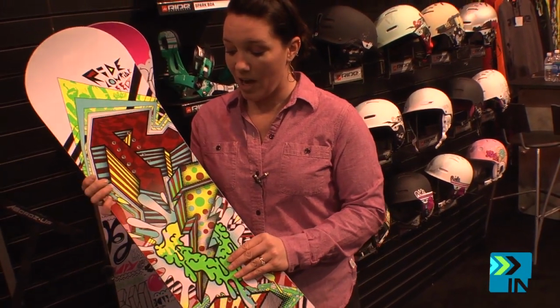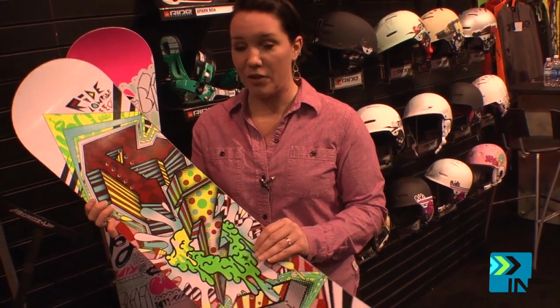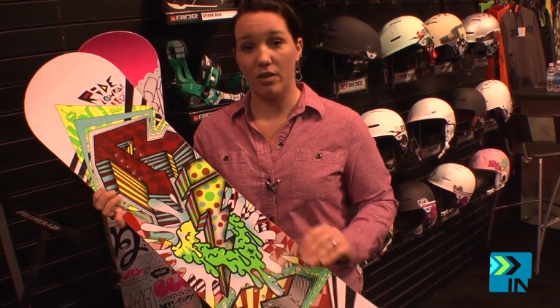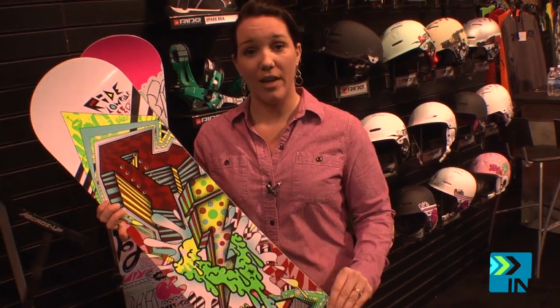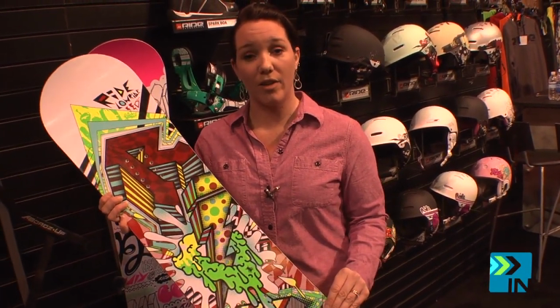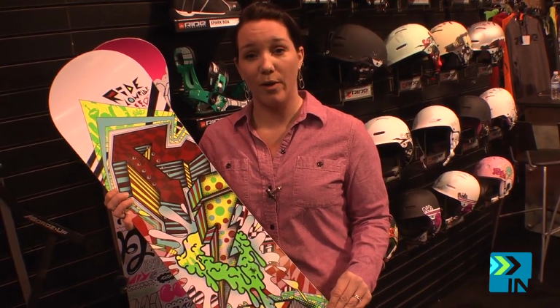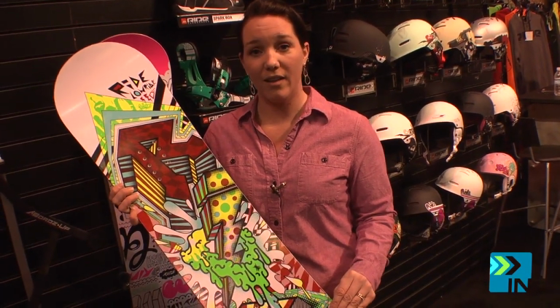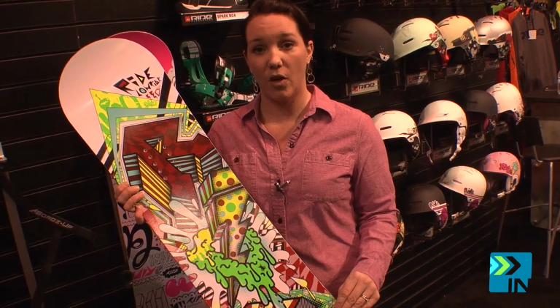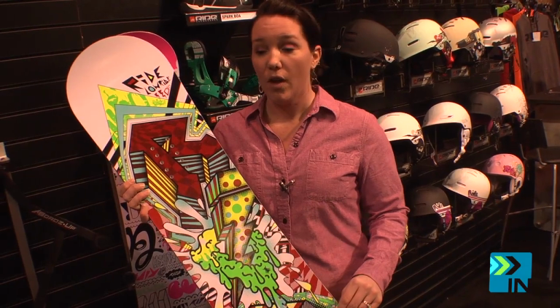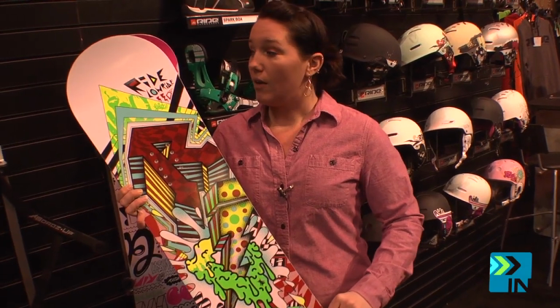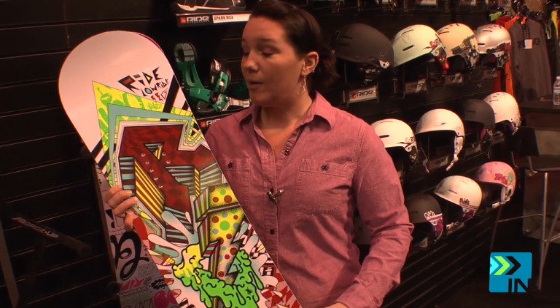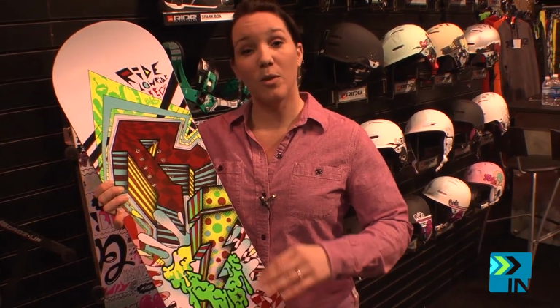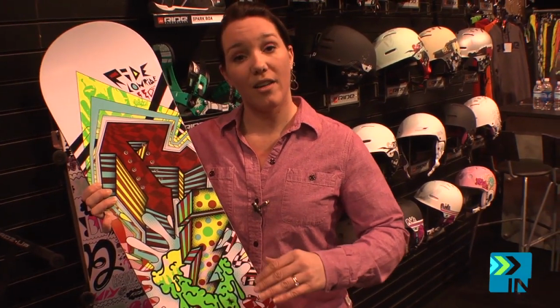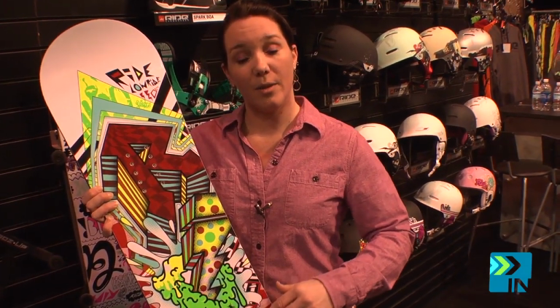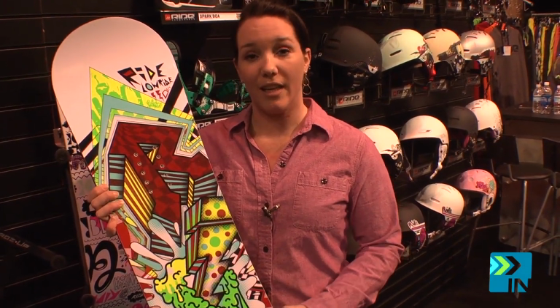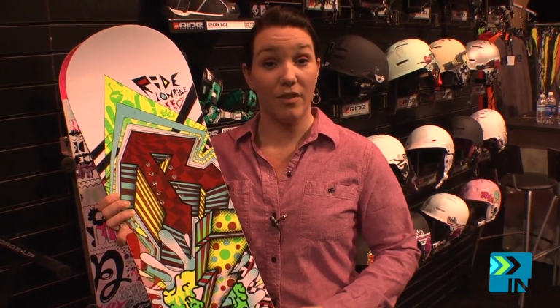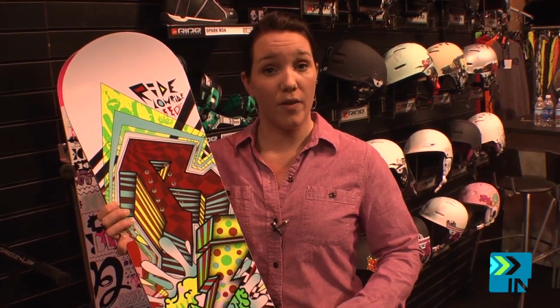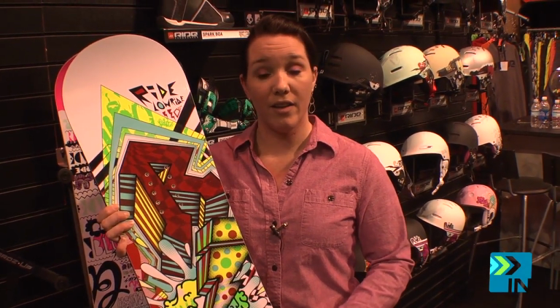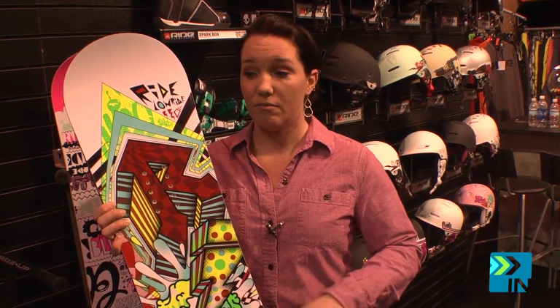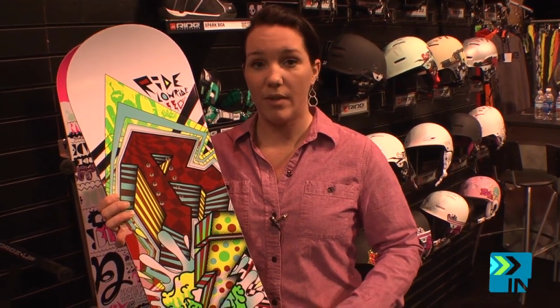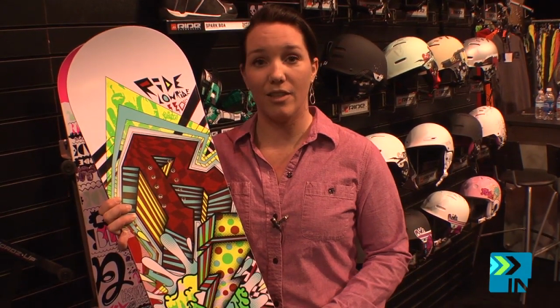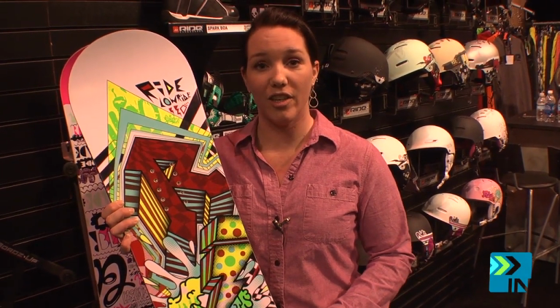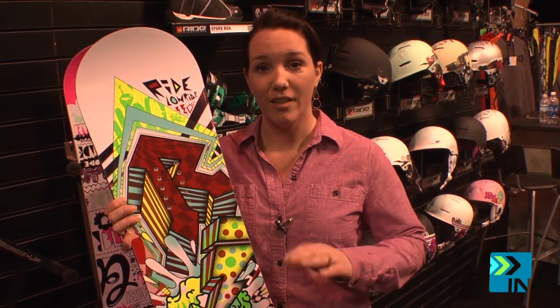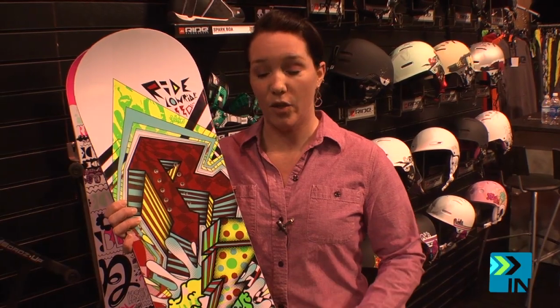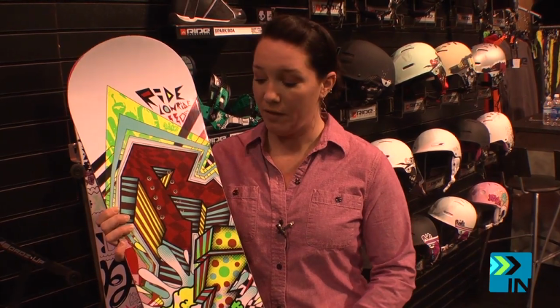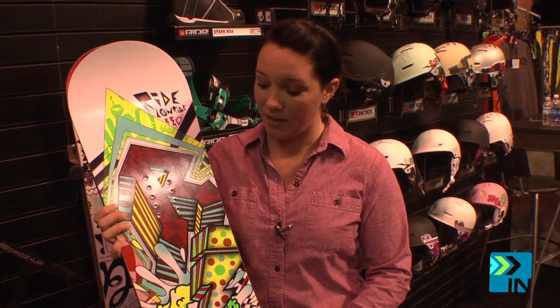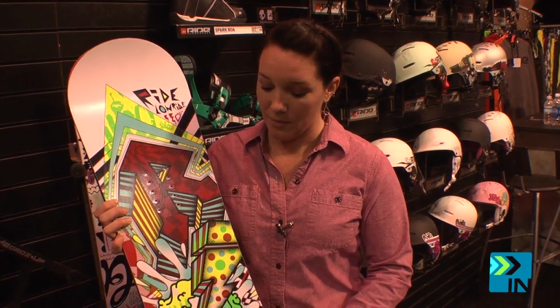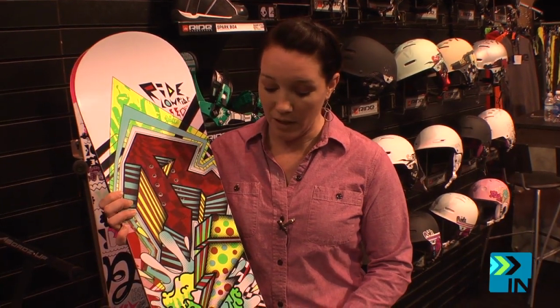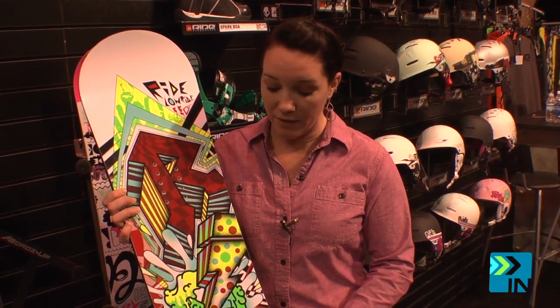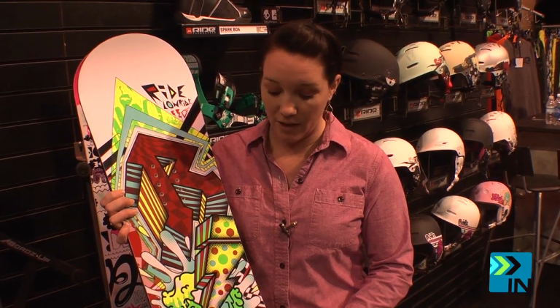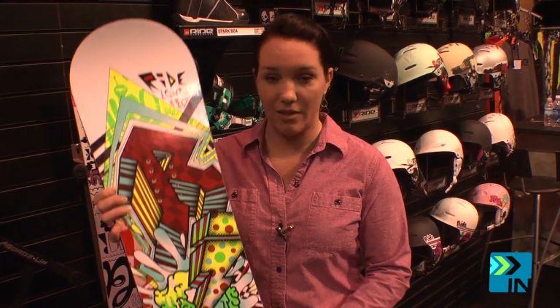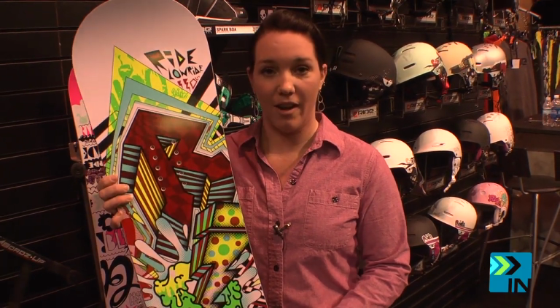It features our low rise rocker profile, so minimal rocker in the tip and tail to give you a fun, easy to turn, hook-free feel. Really fun for little ones to learn on.